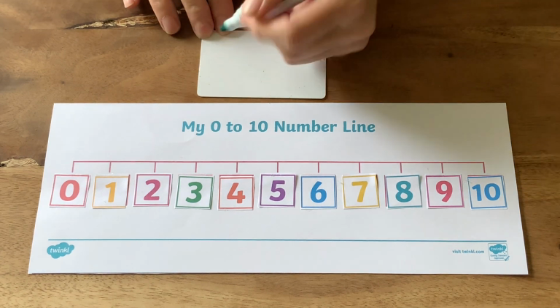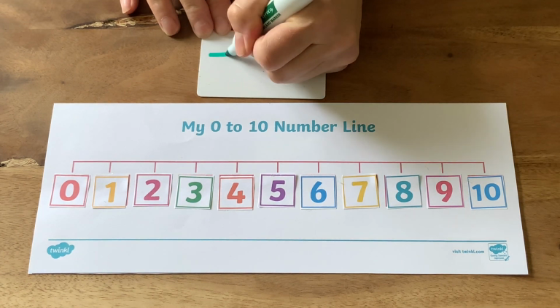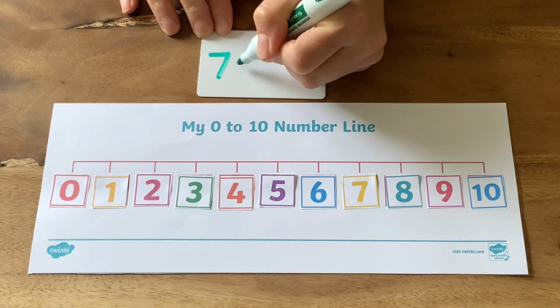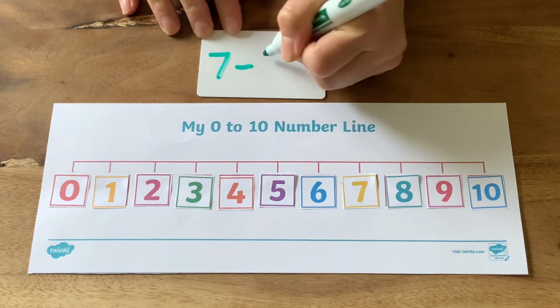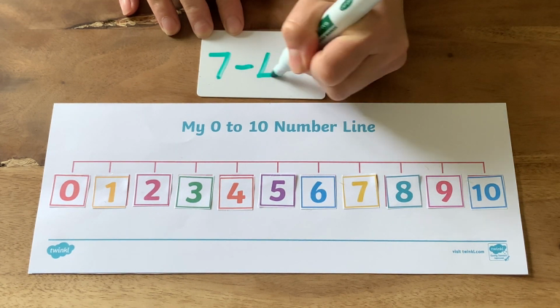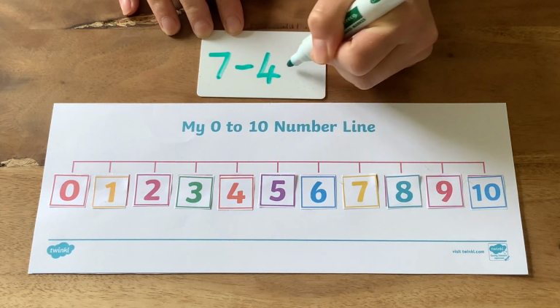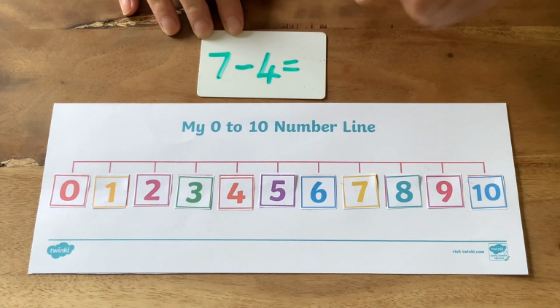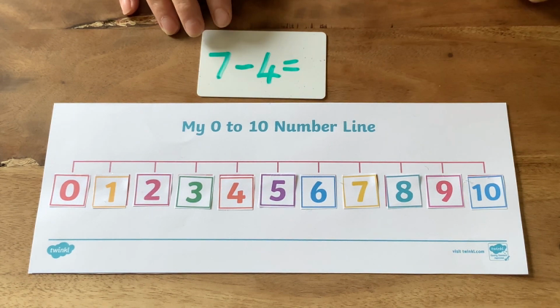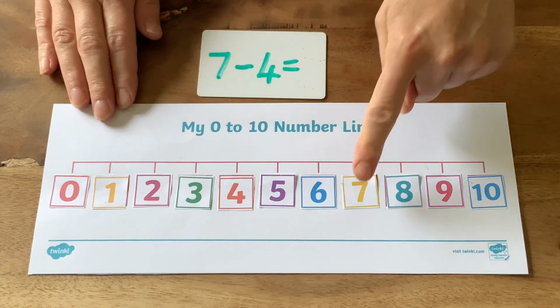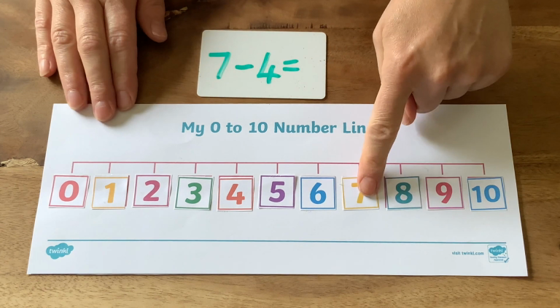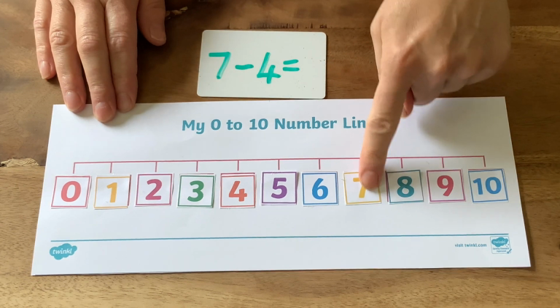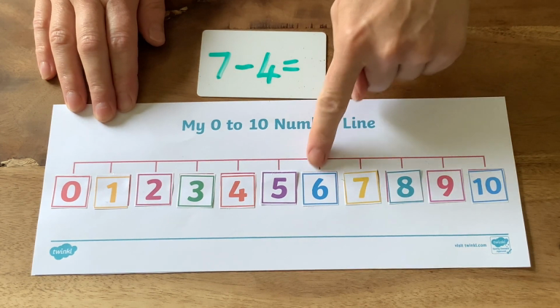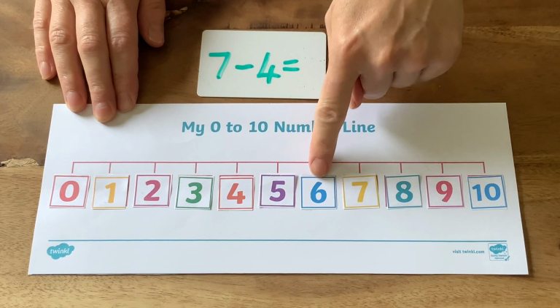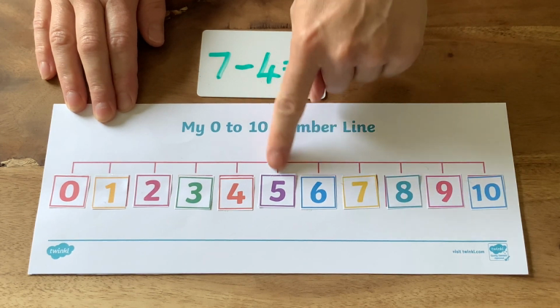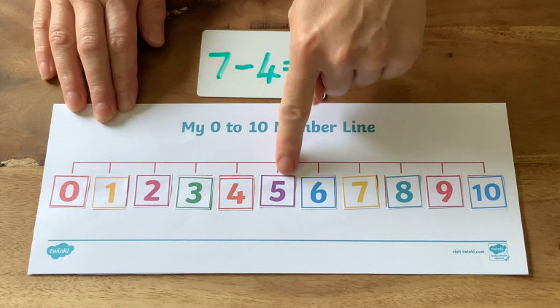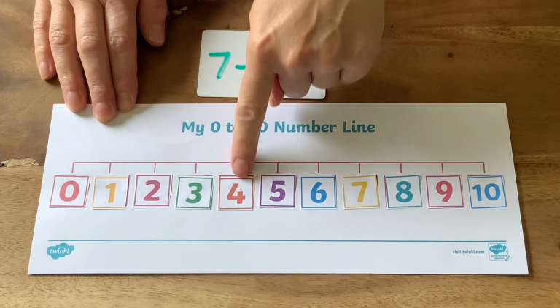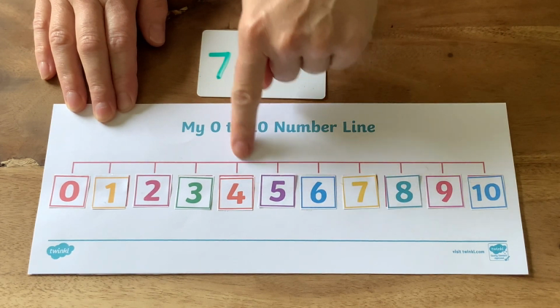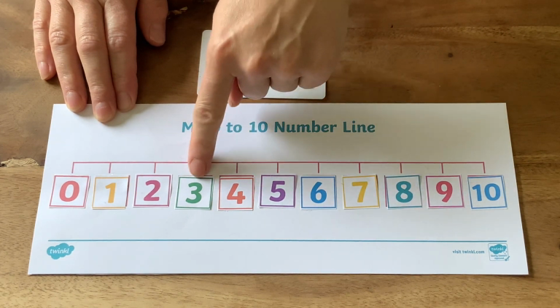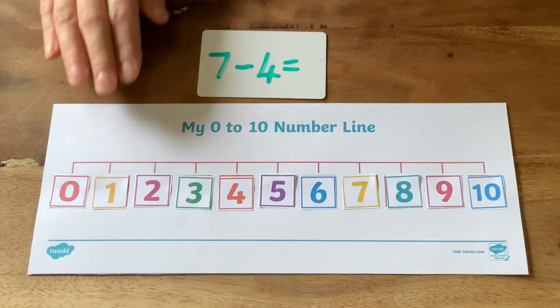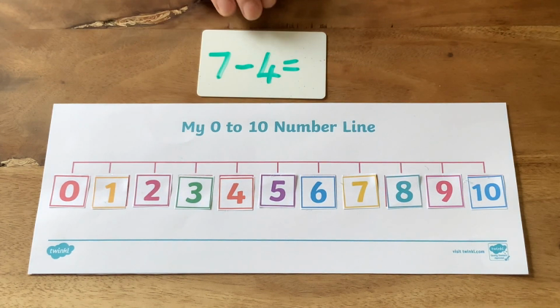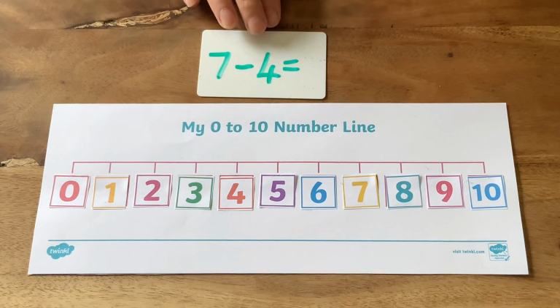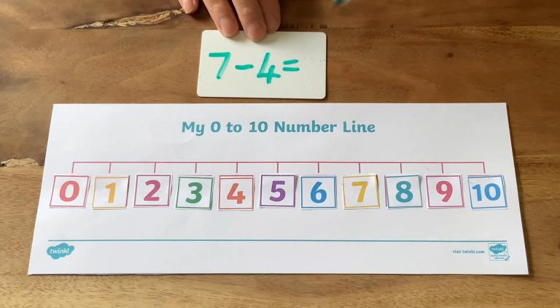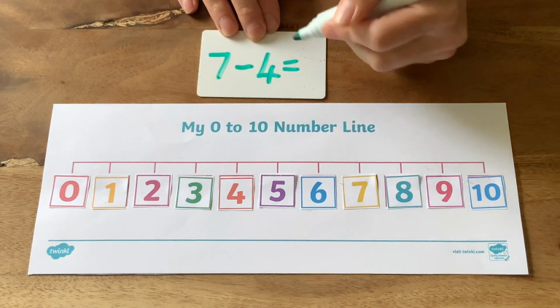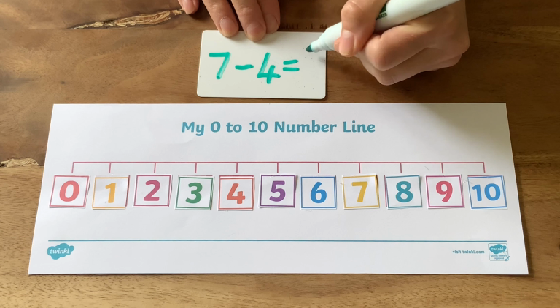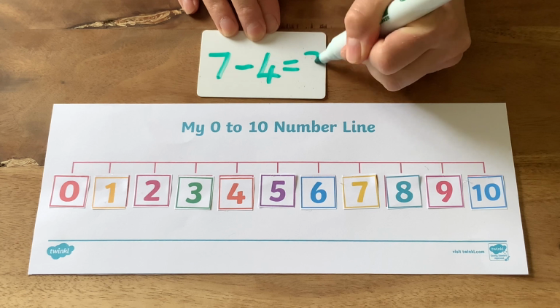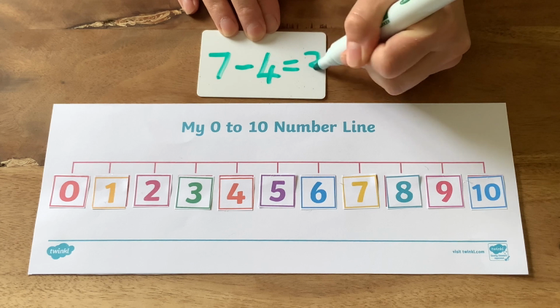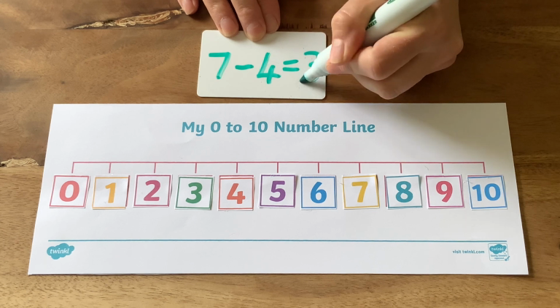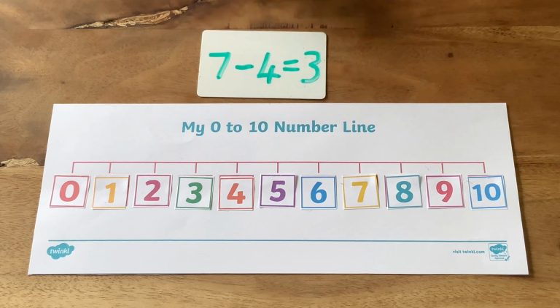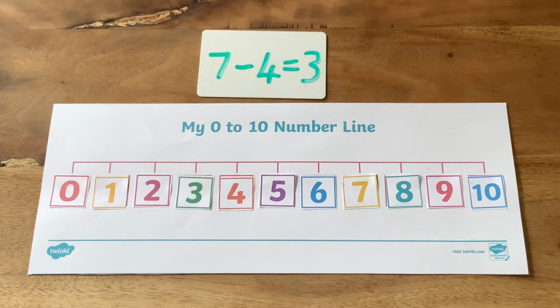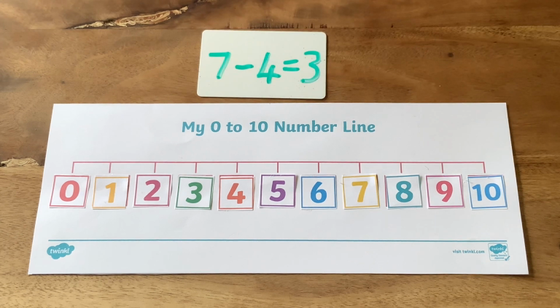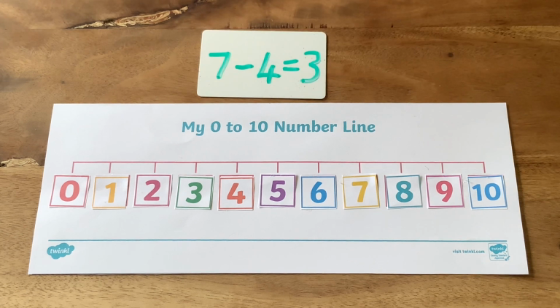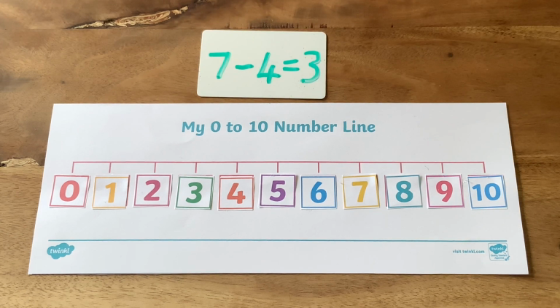How about a subtraction number sentence? Find seven, jump back four spaces. Where do you land? Three. Seven take away four equals three.